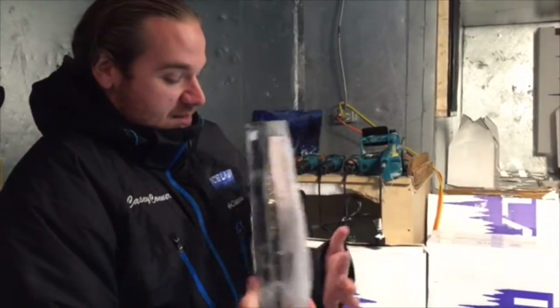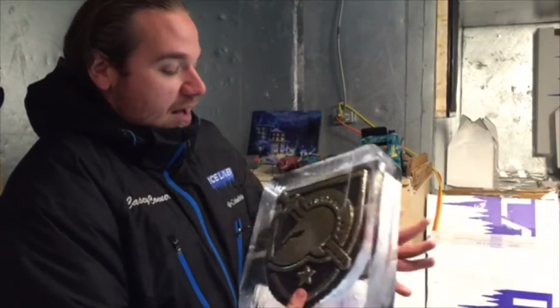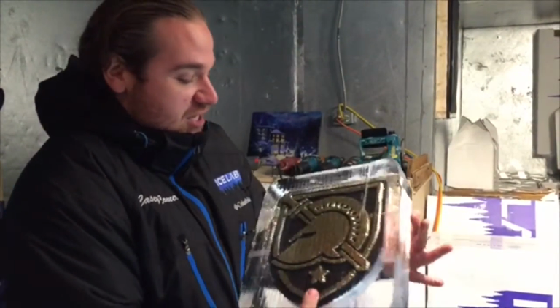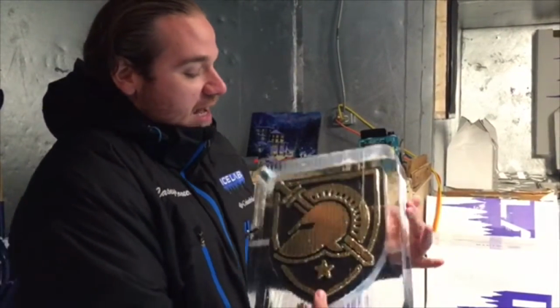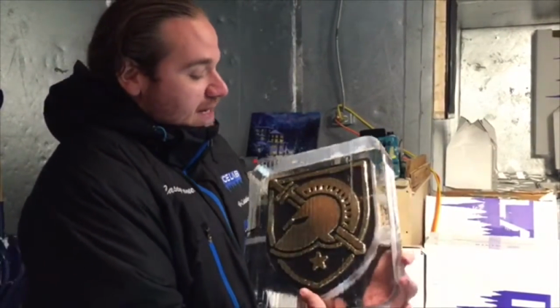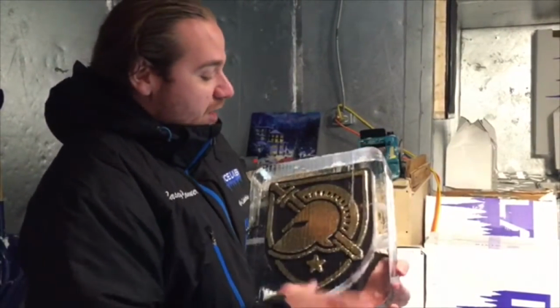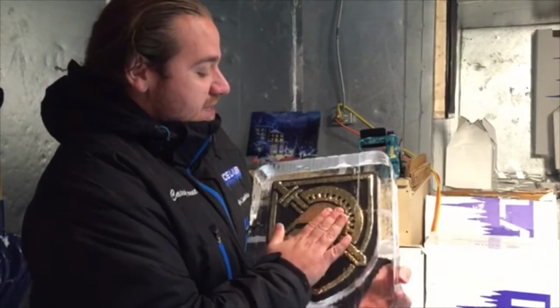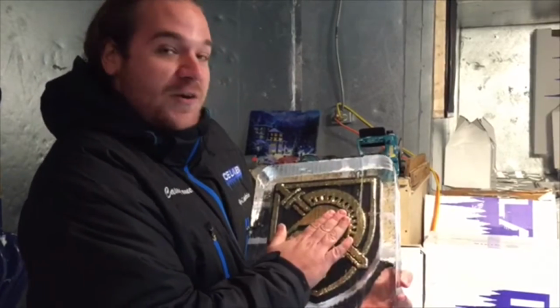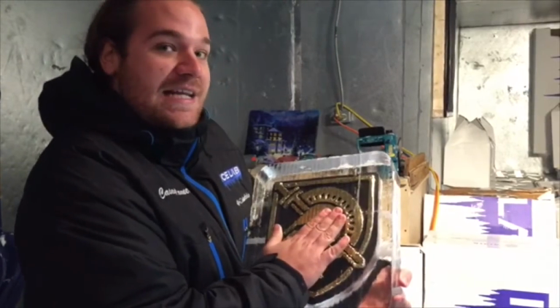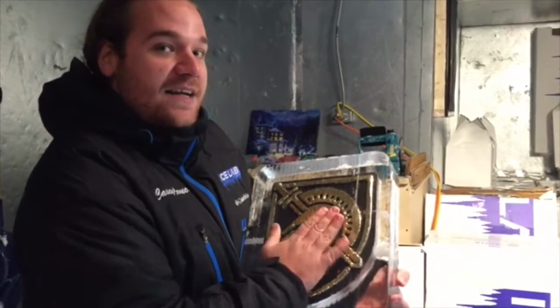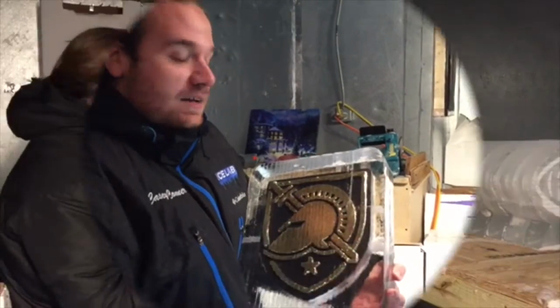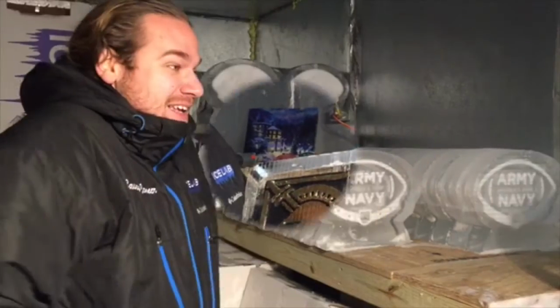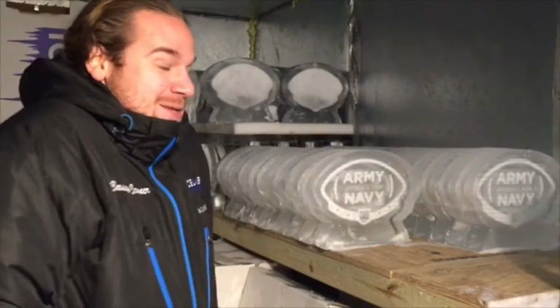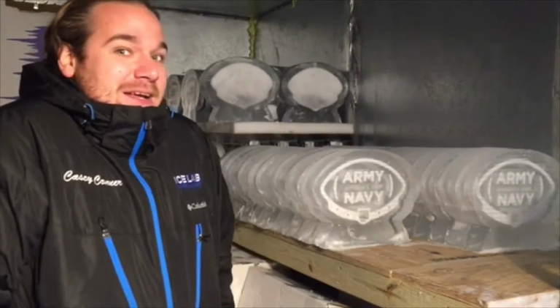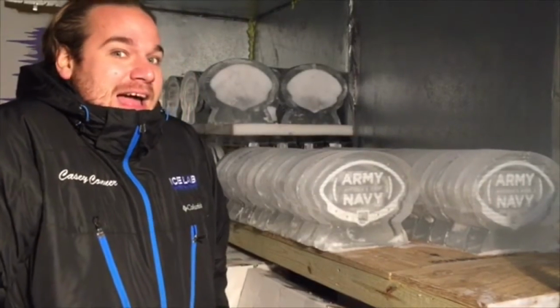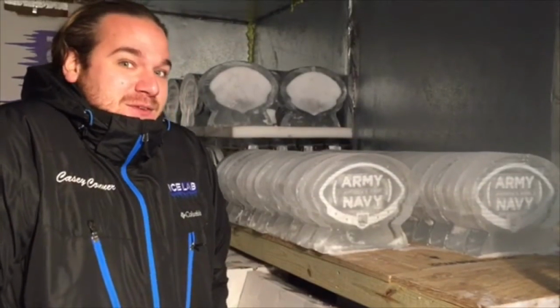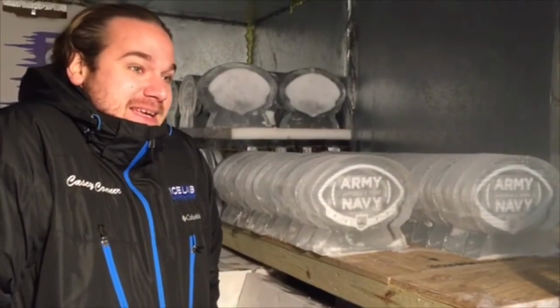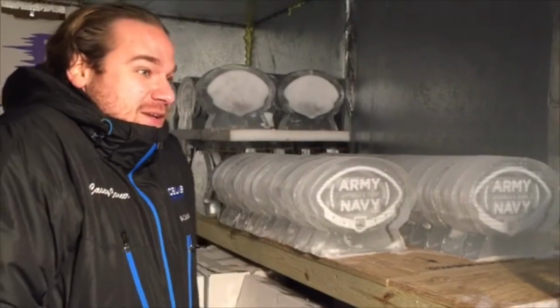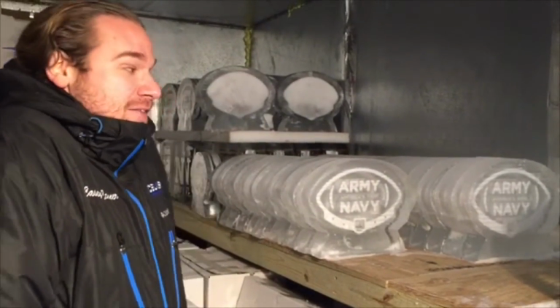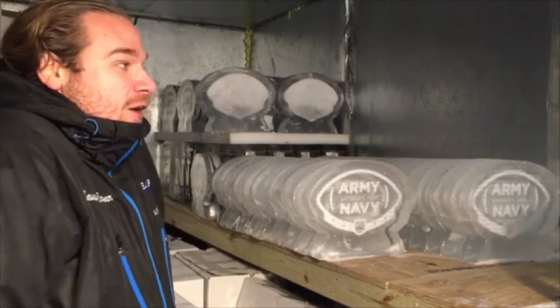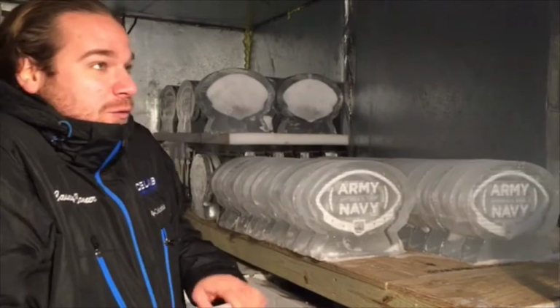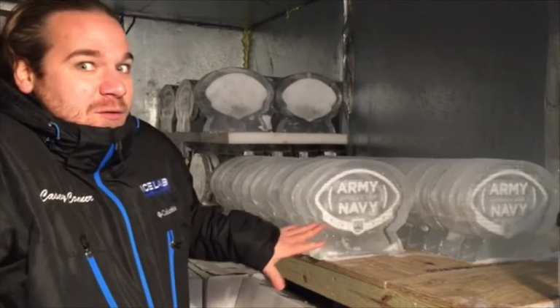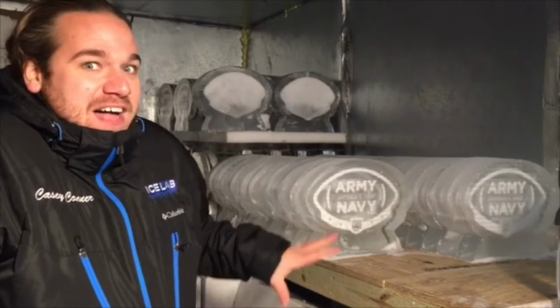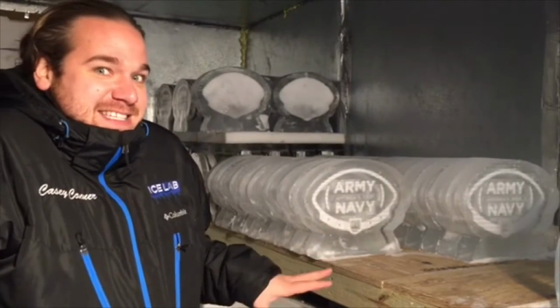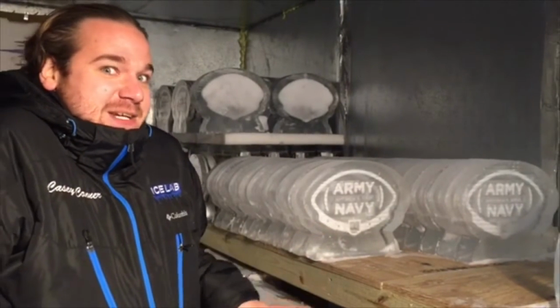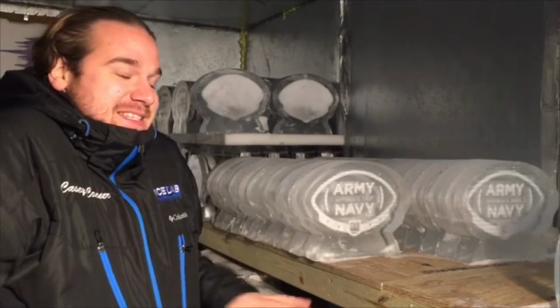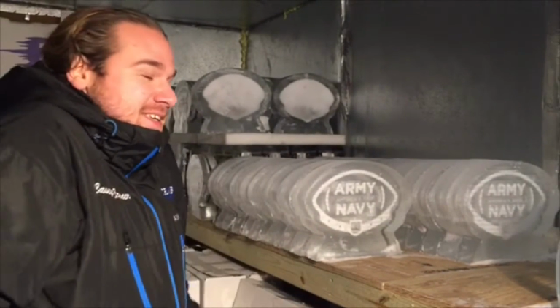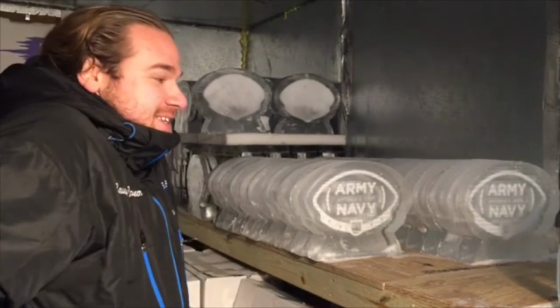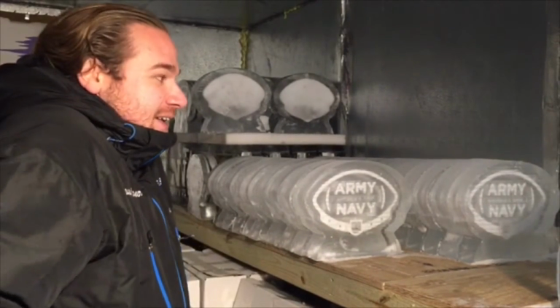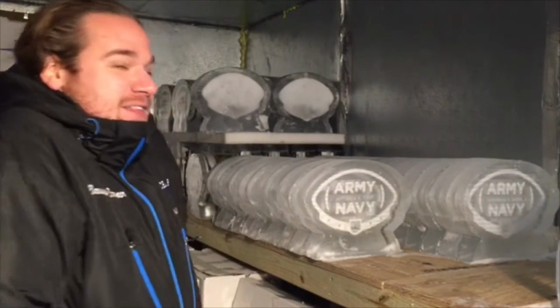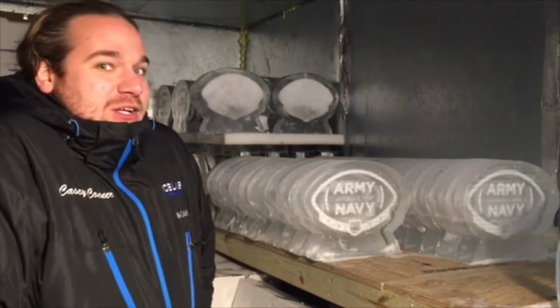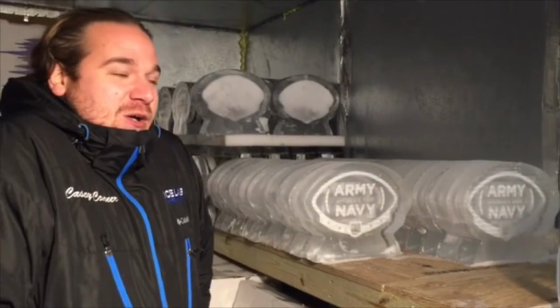Then you have this giant ice piece with all this stuff frozen in here. It's gonna be absolutely amazing when you have a whole room full of ice centerpieces, so I think they made a good call.